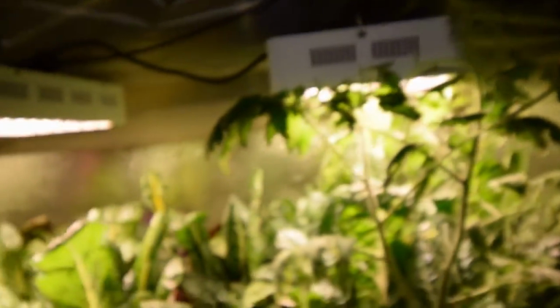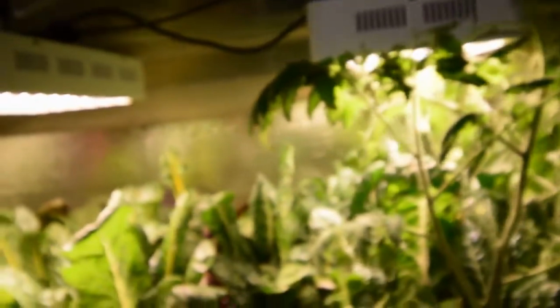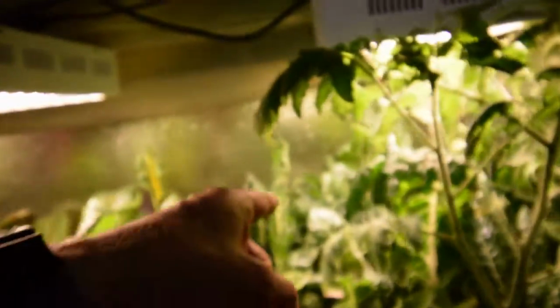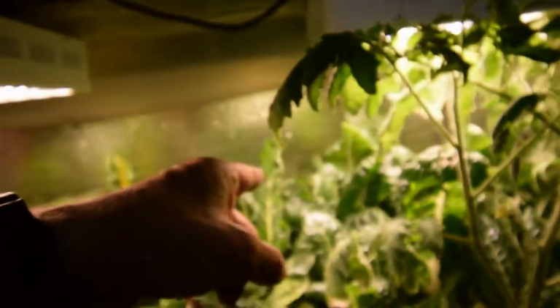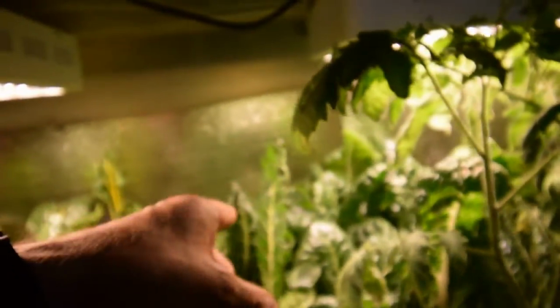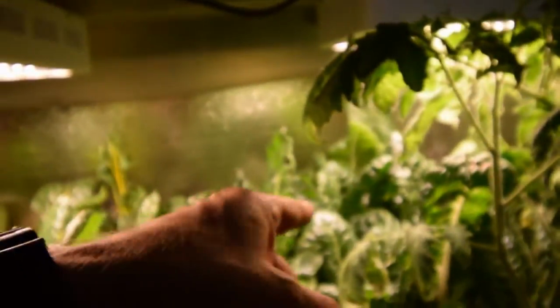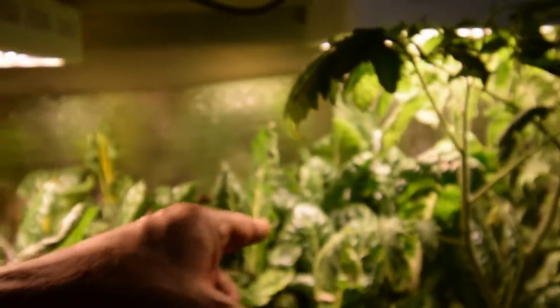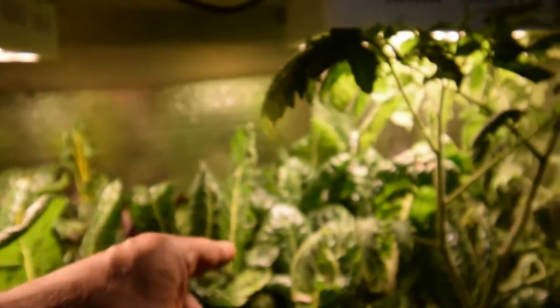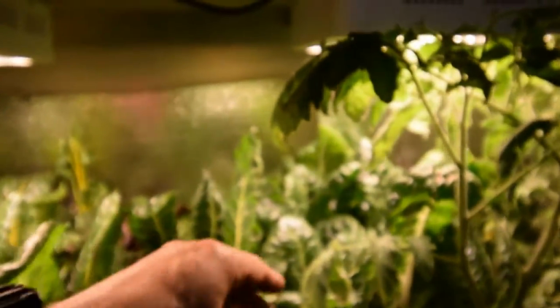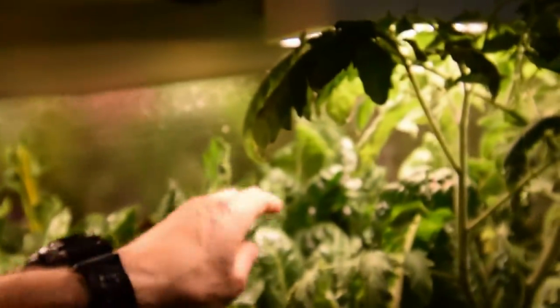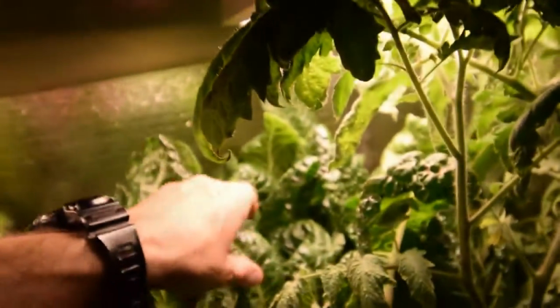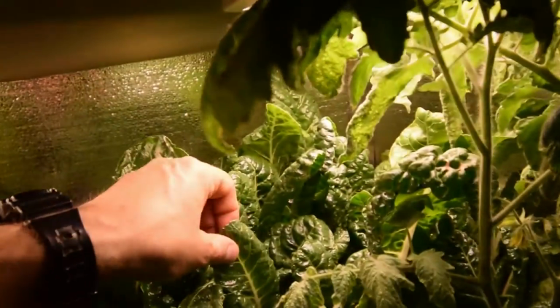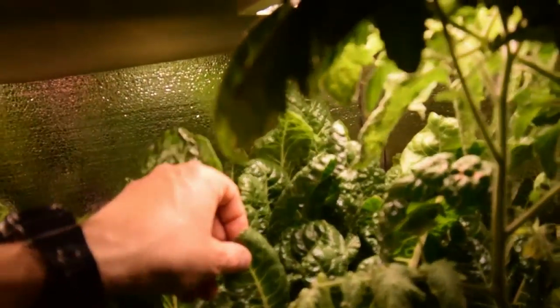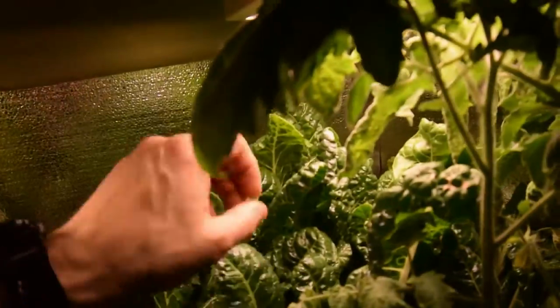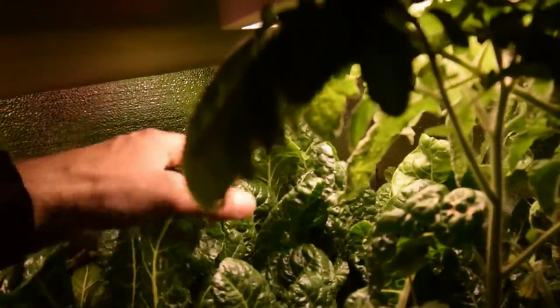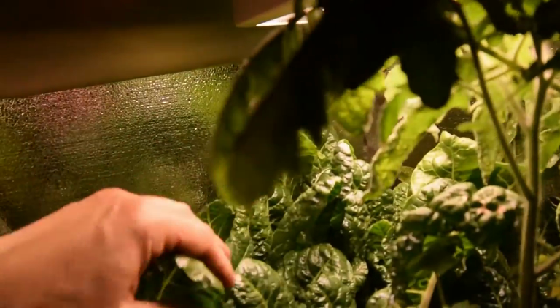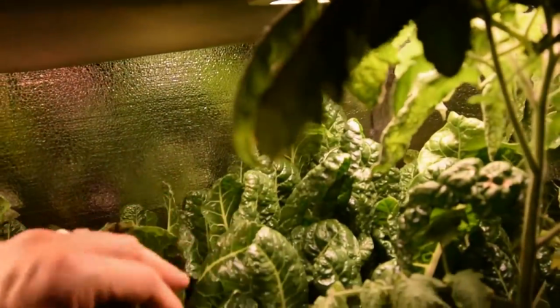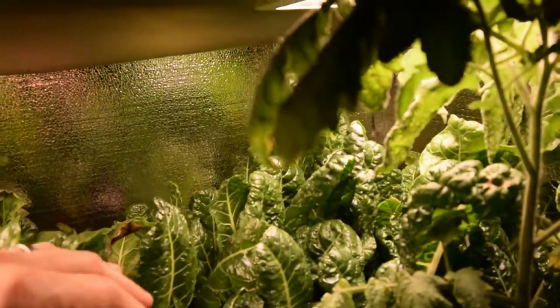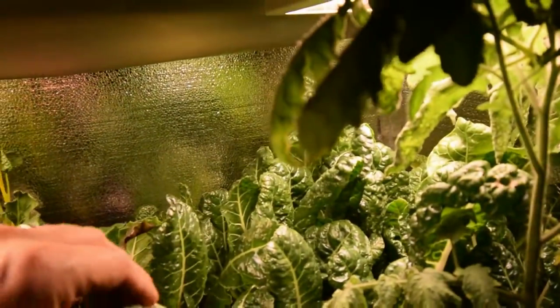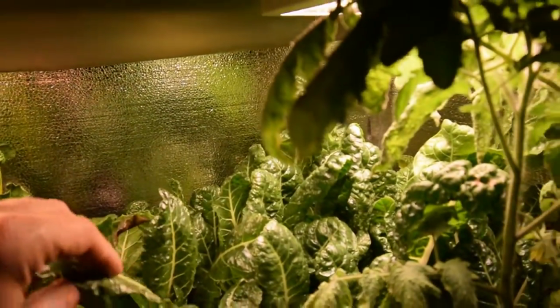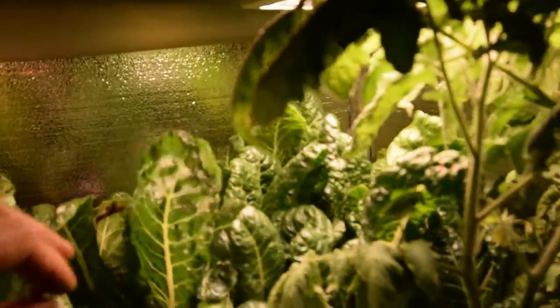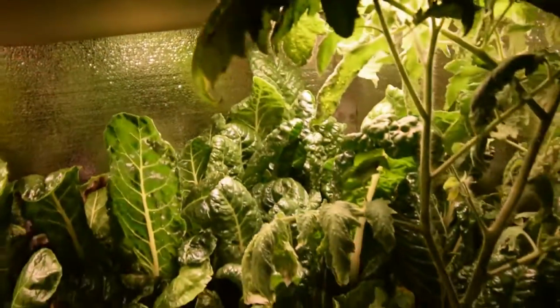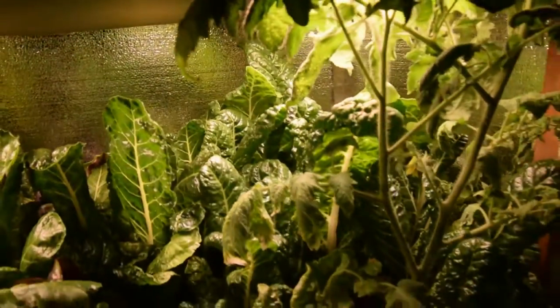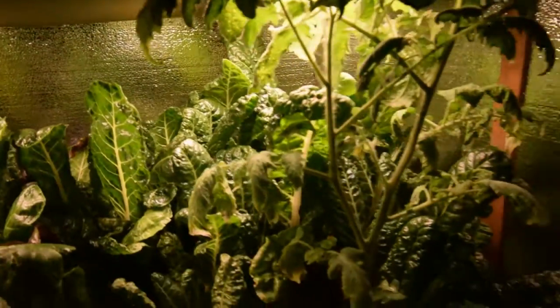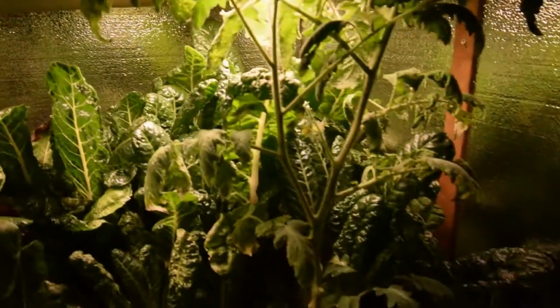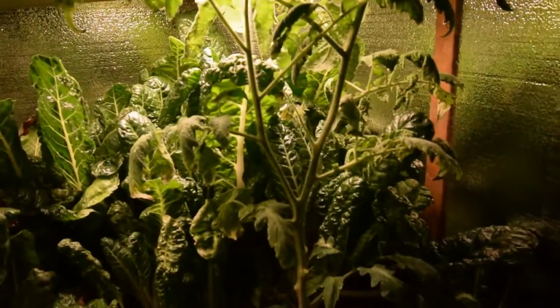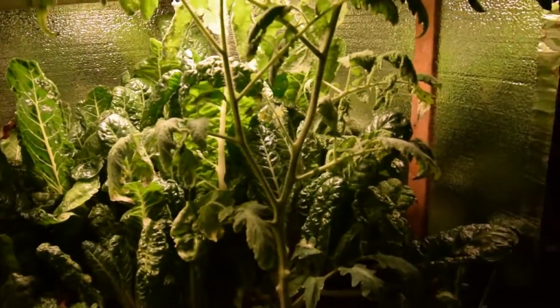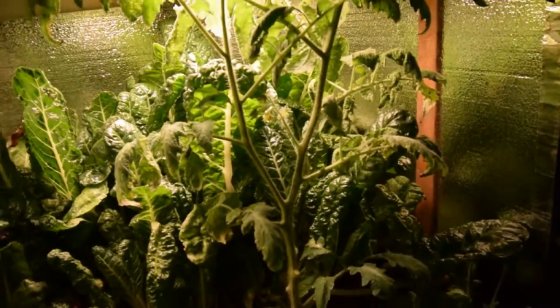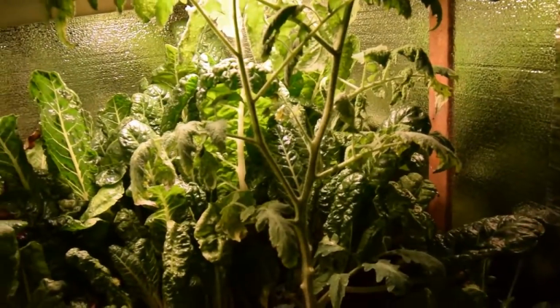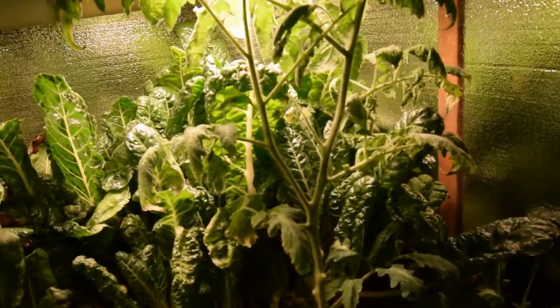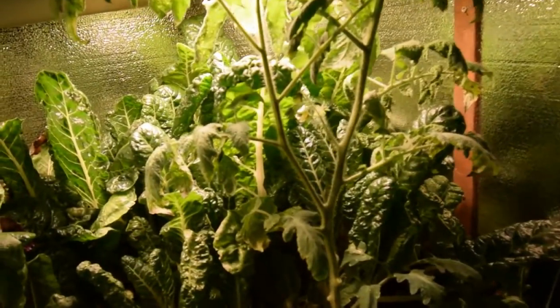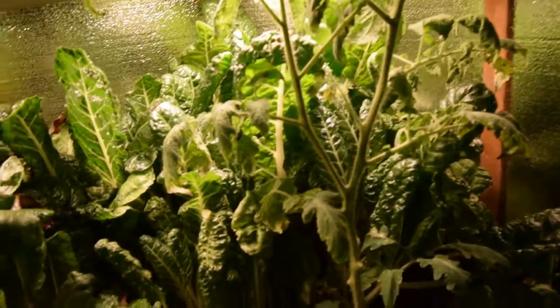But the chard has really regrown. You can see that it's nice and thick again and needs to be harvested. So it's coming along.